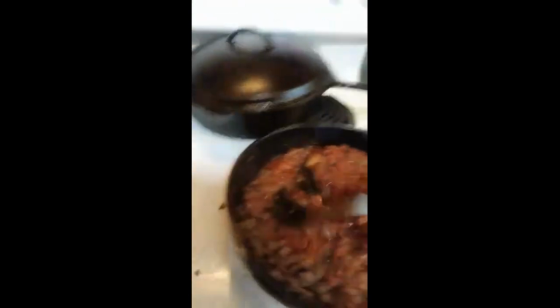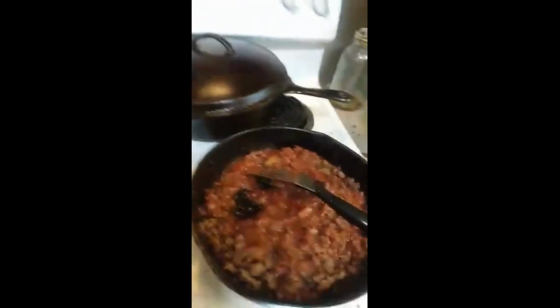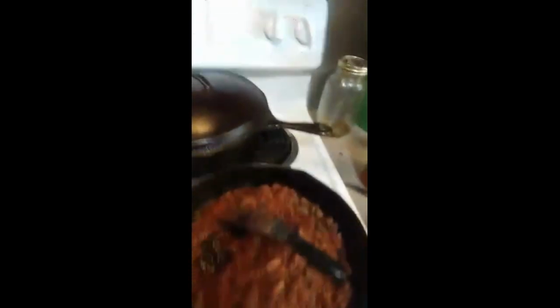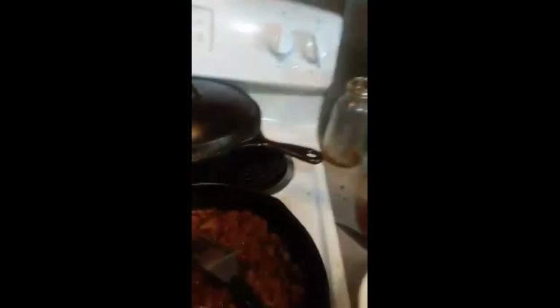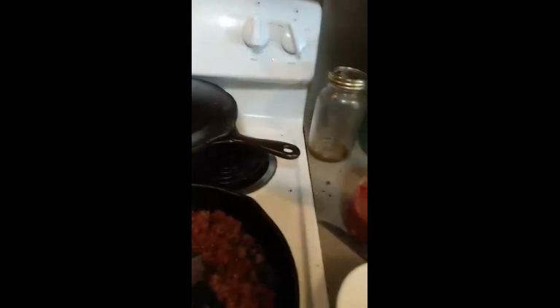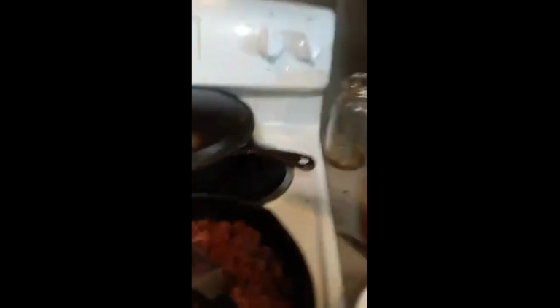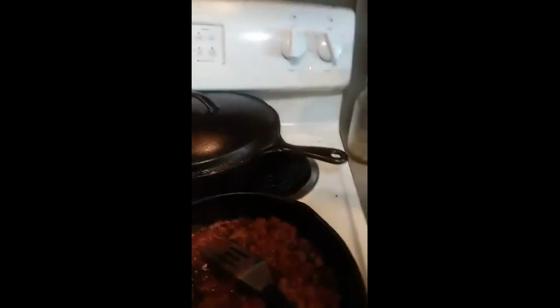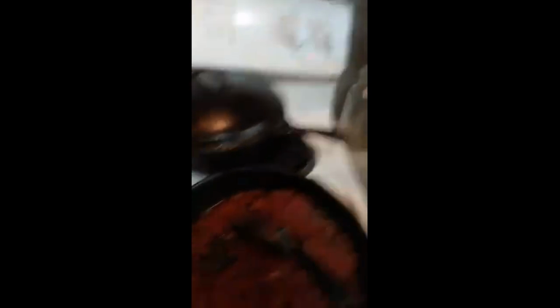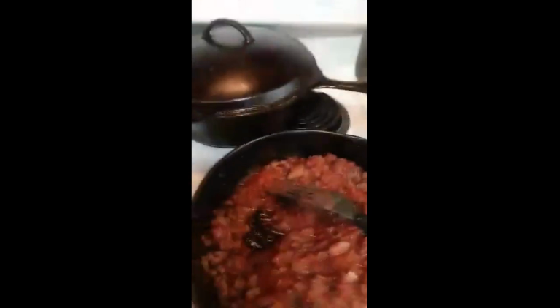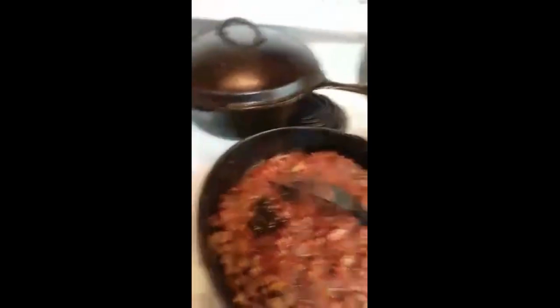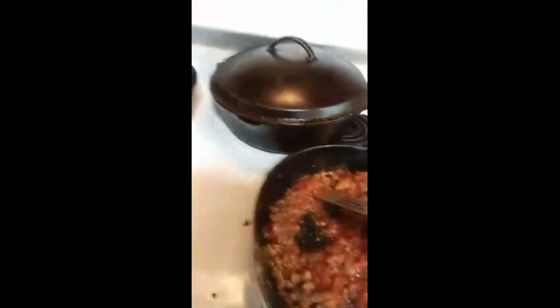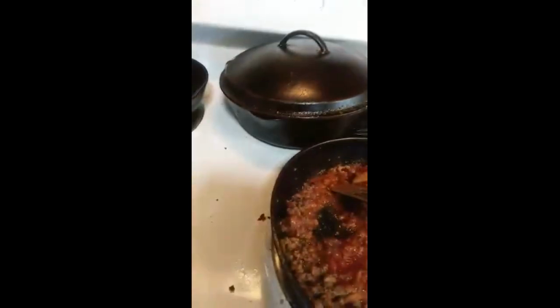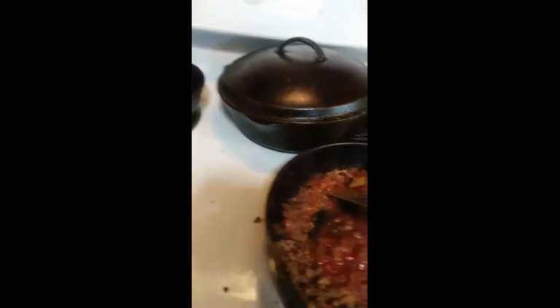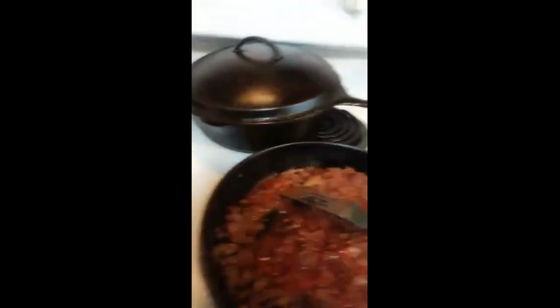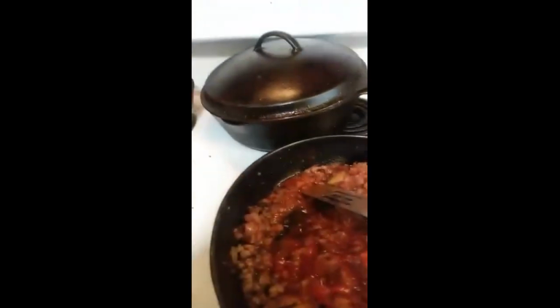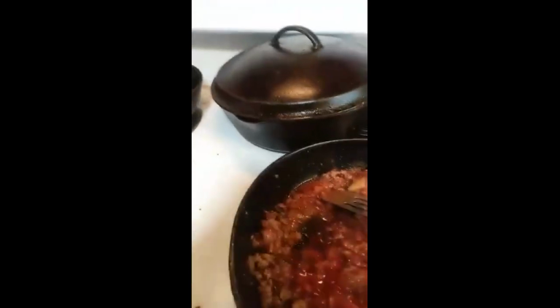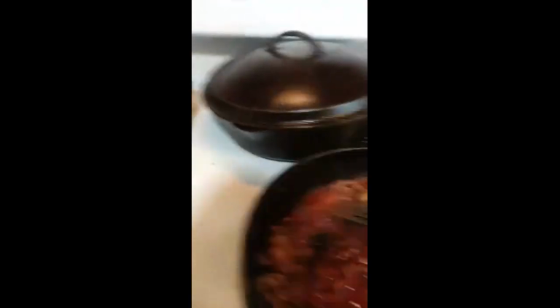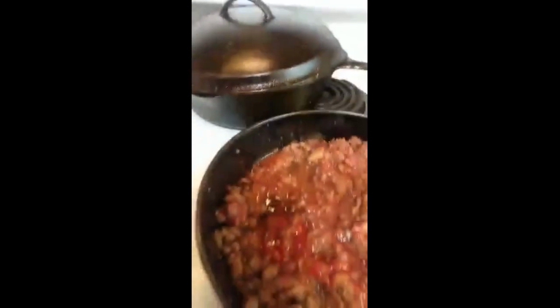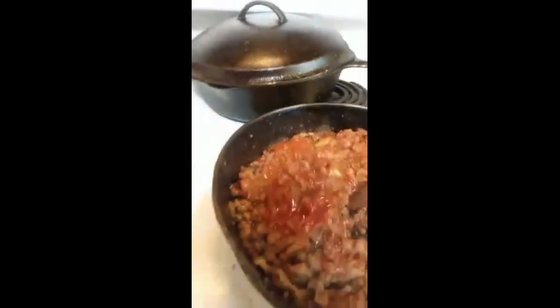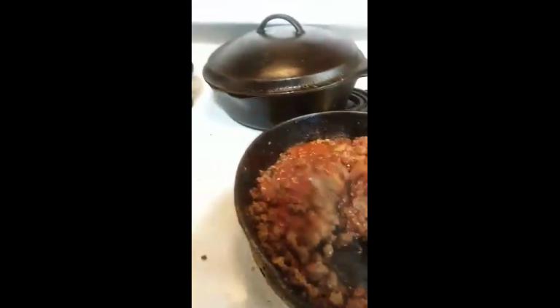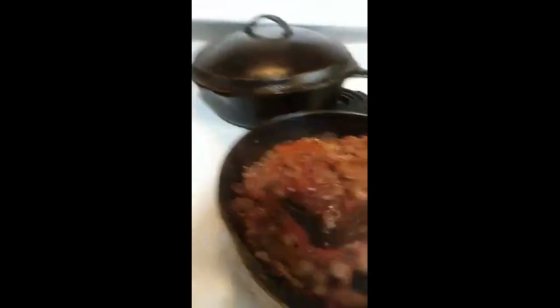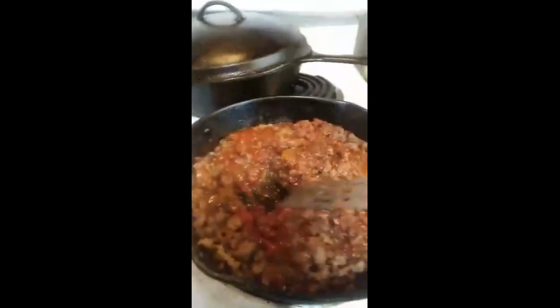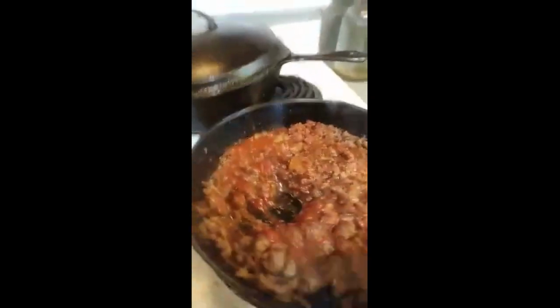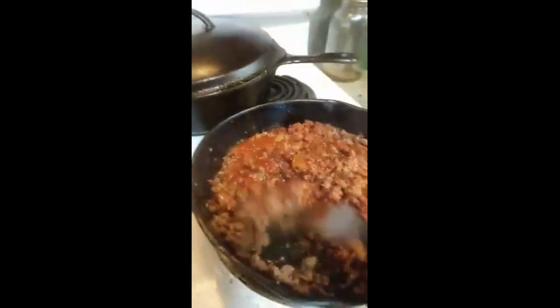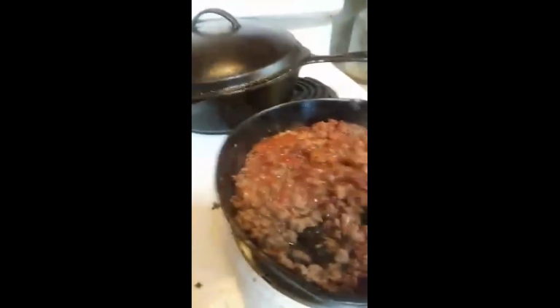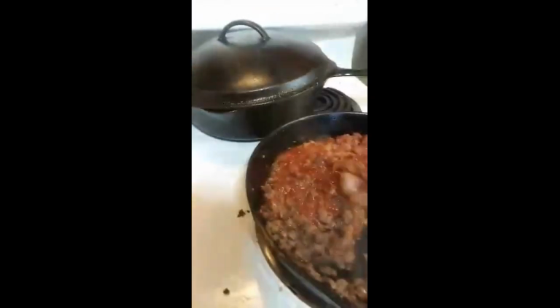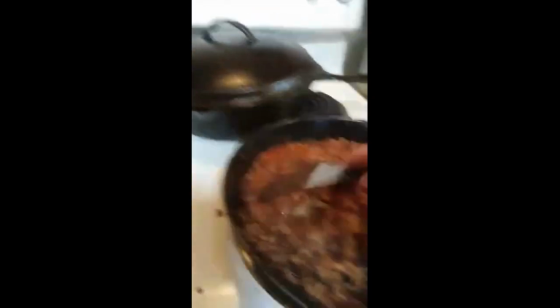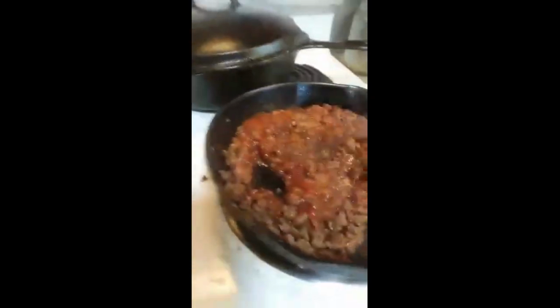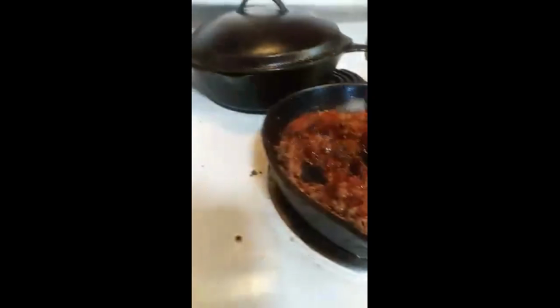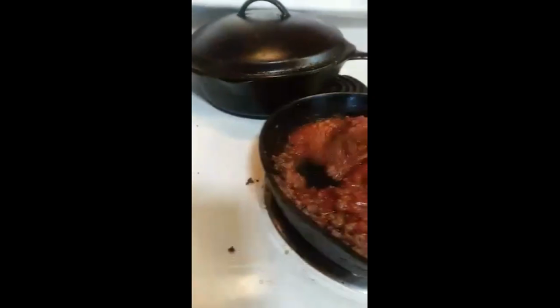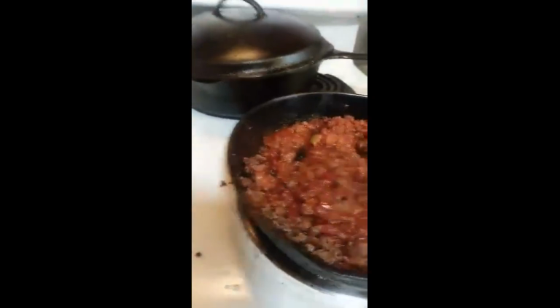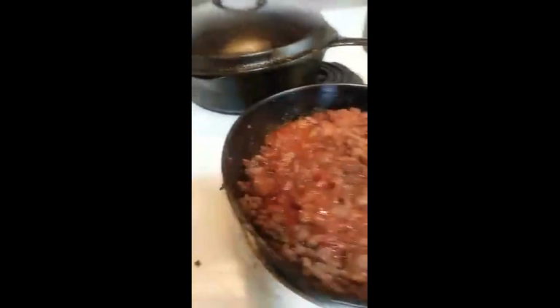And then we've got to do just a bit of ketchup — squirt it in. Oh yes! This is hard doing this and filming at the same time.